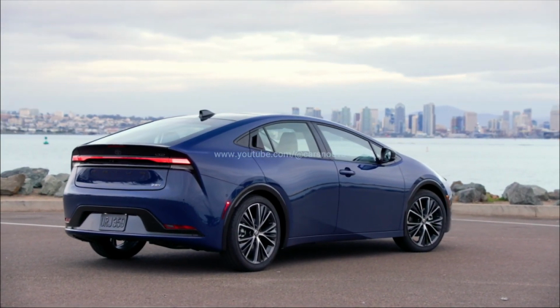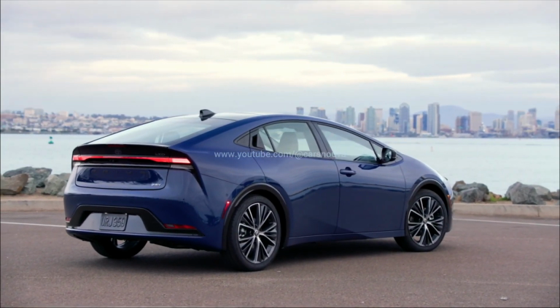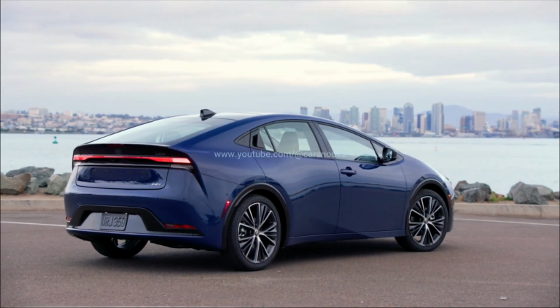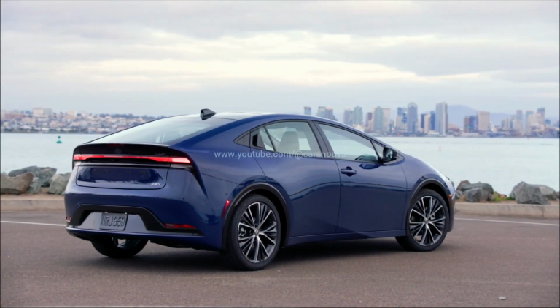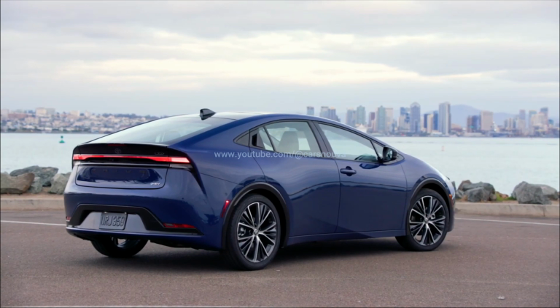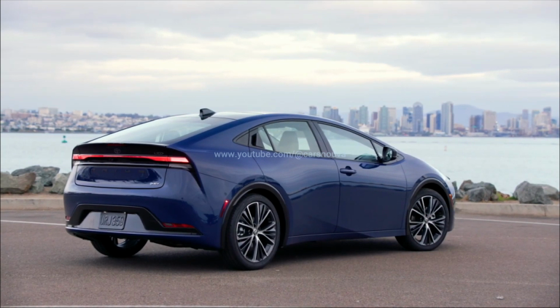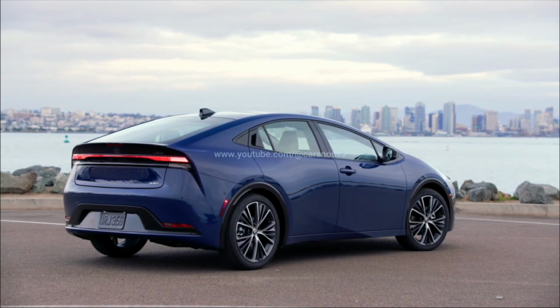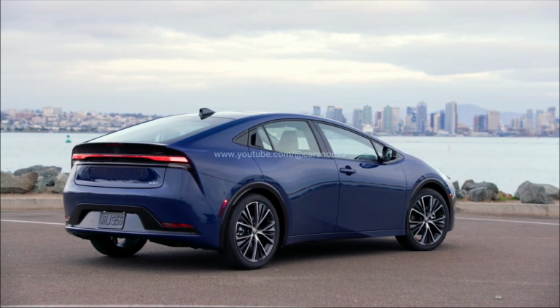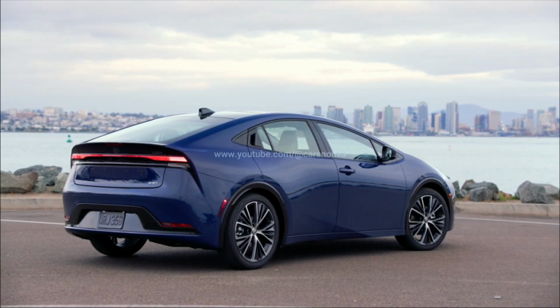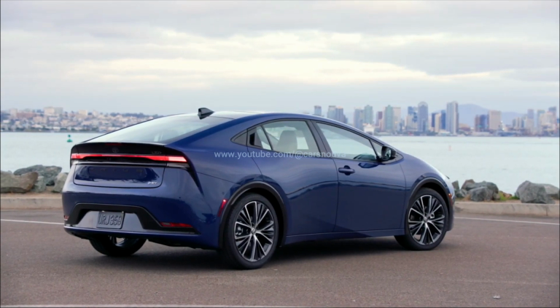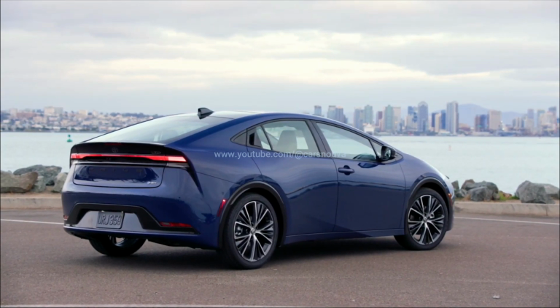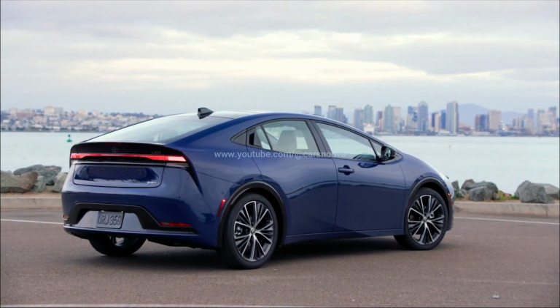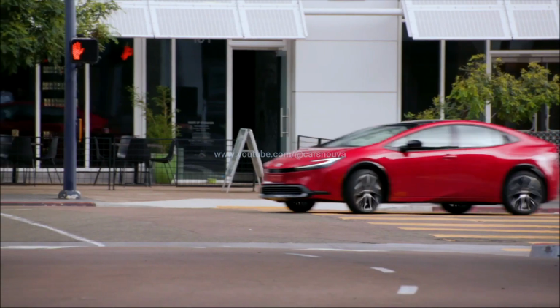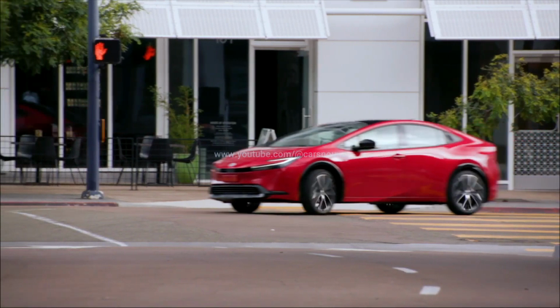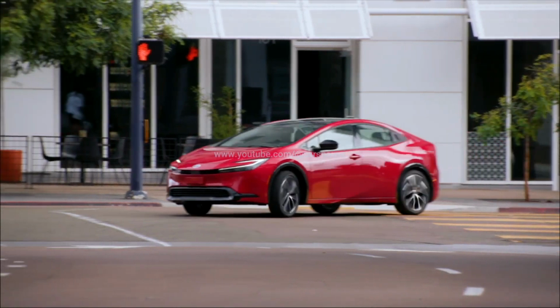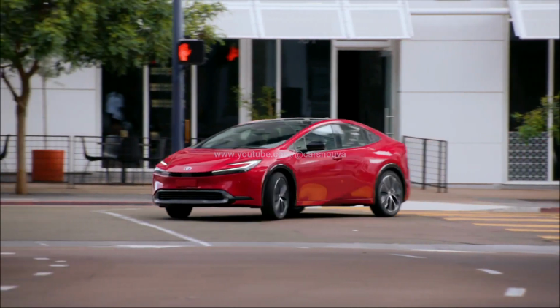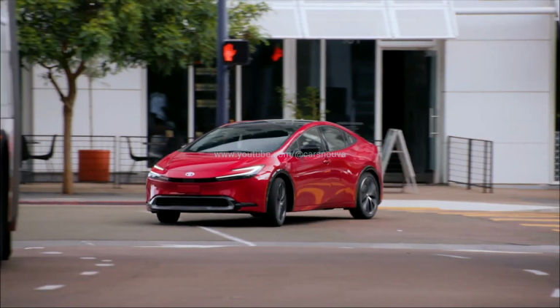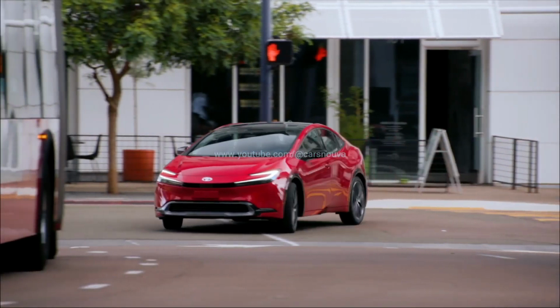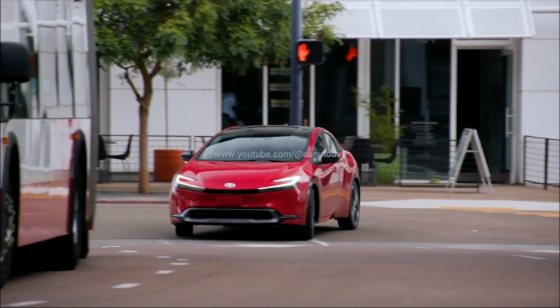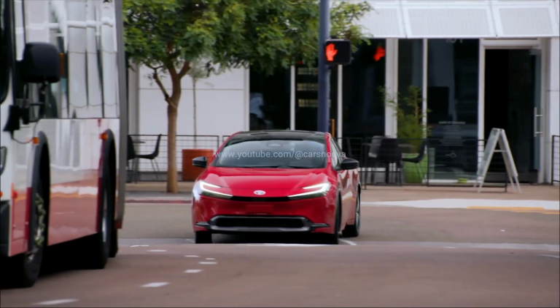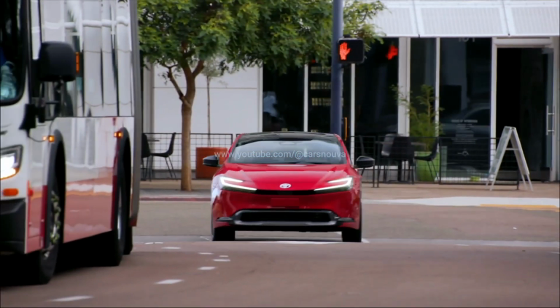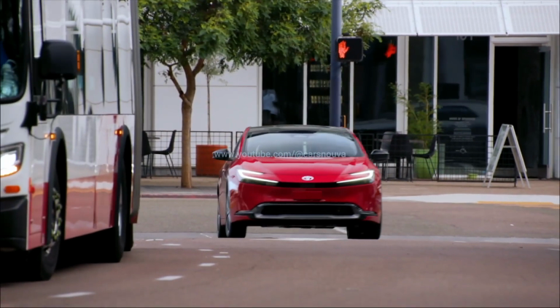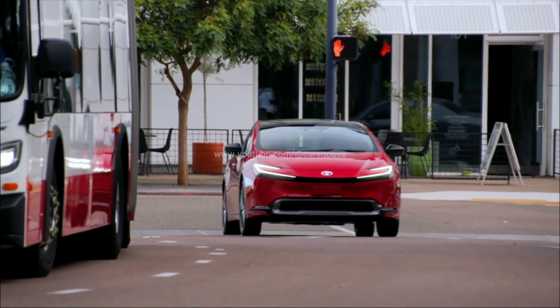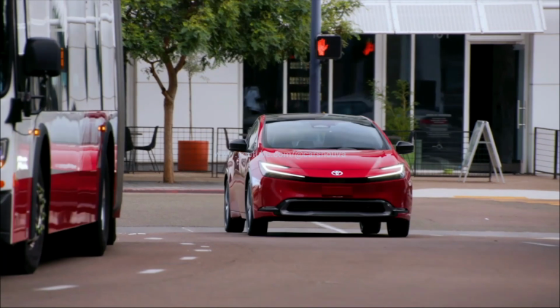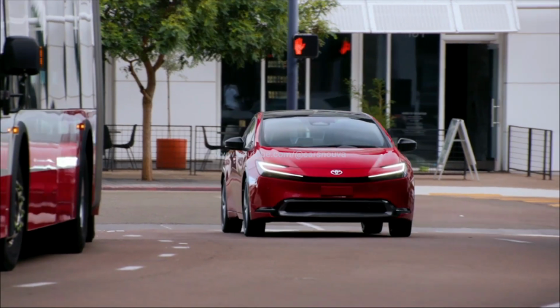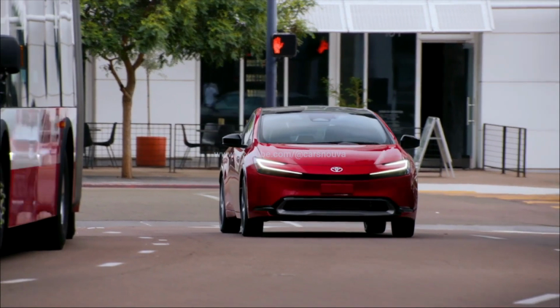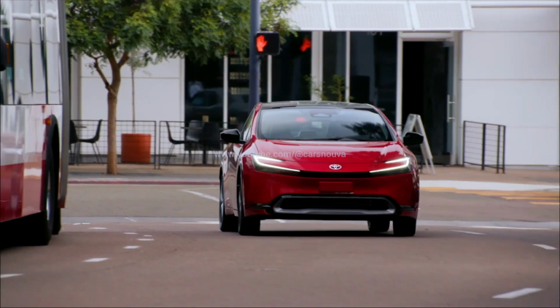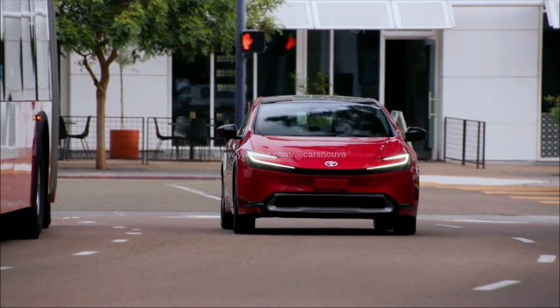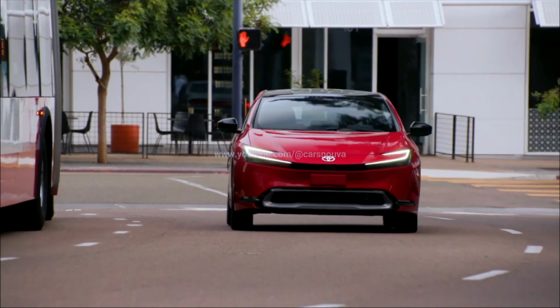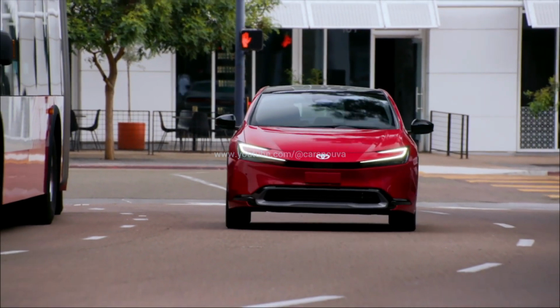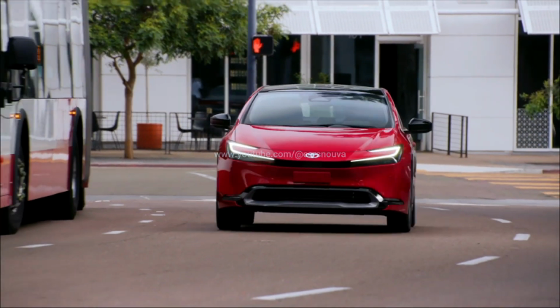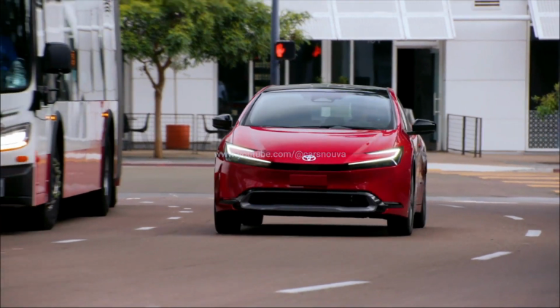The plug-in hybrid Prius Prime is even more powerful at 220 HP, but full specs on that model aren't available quite yet.